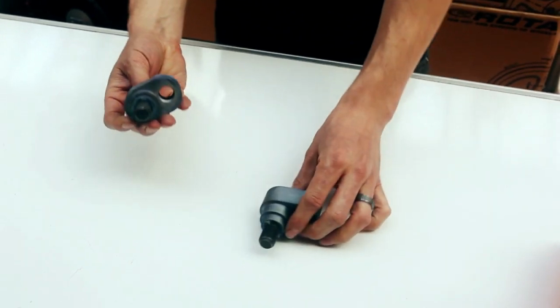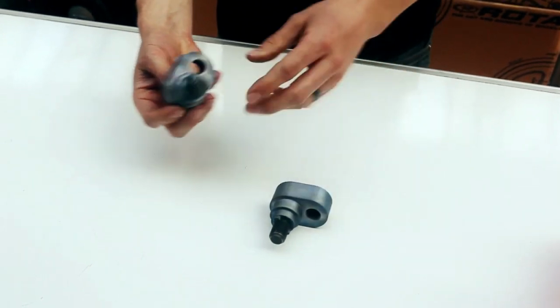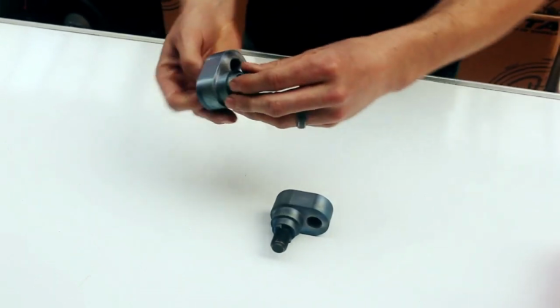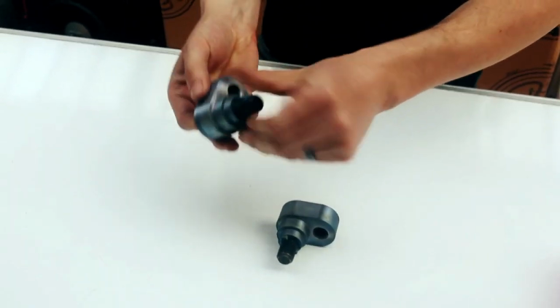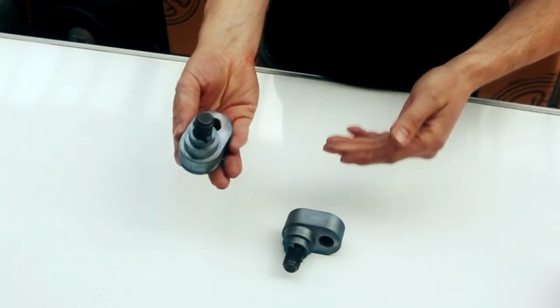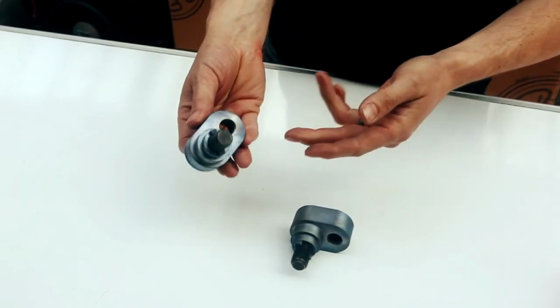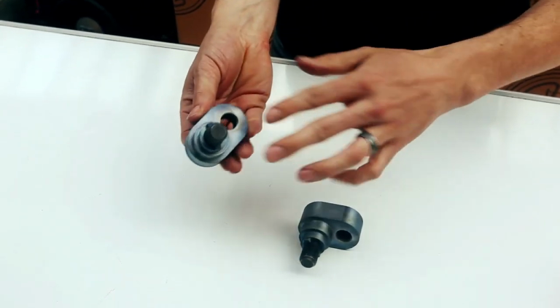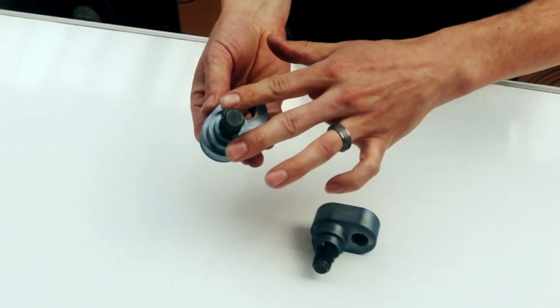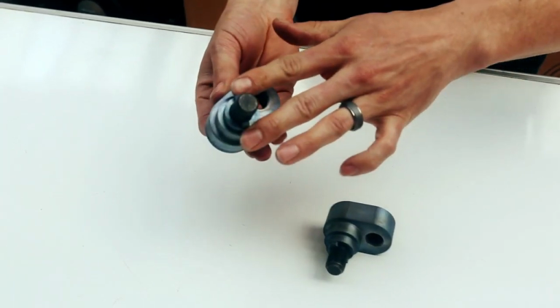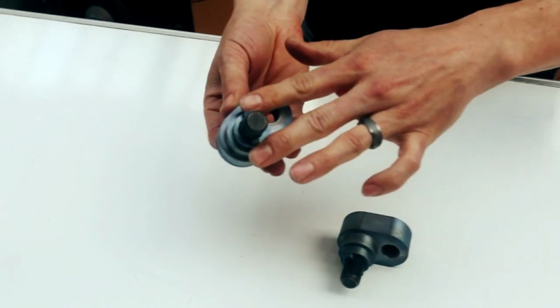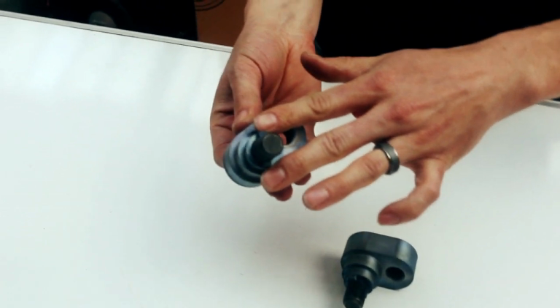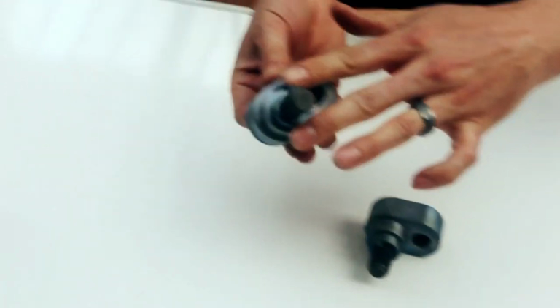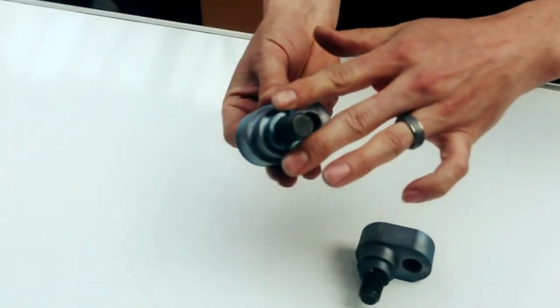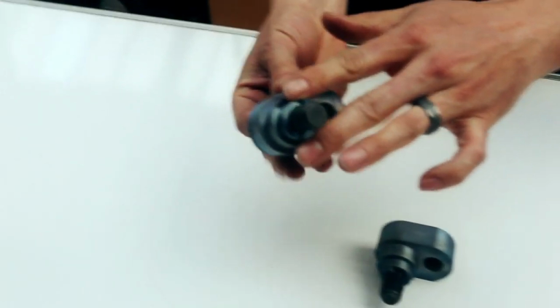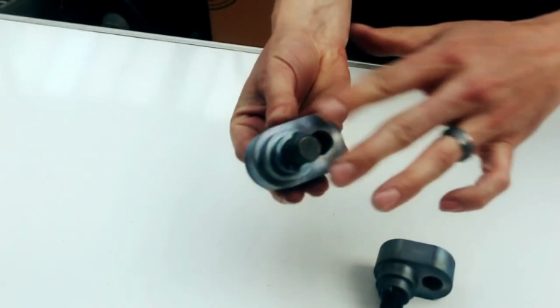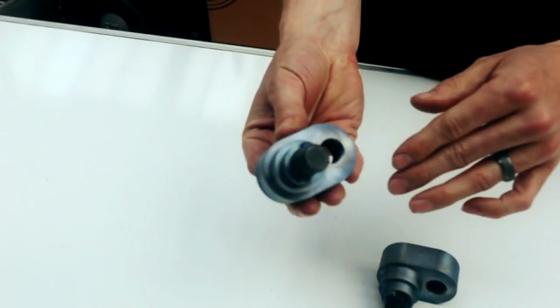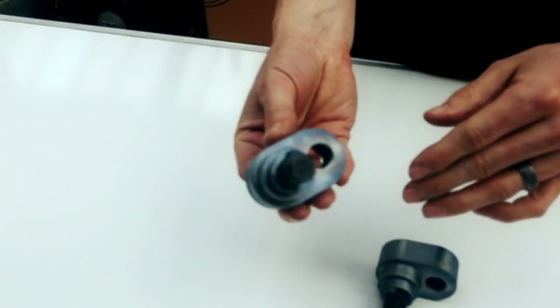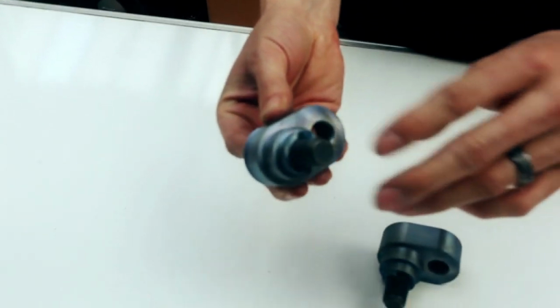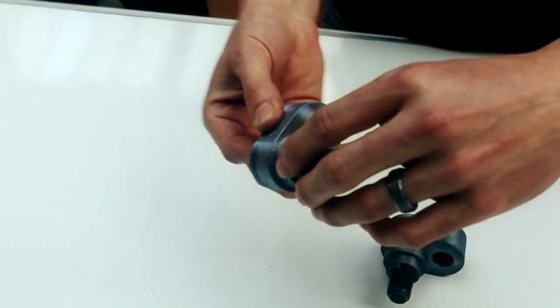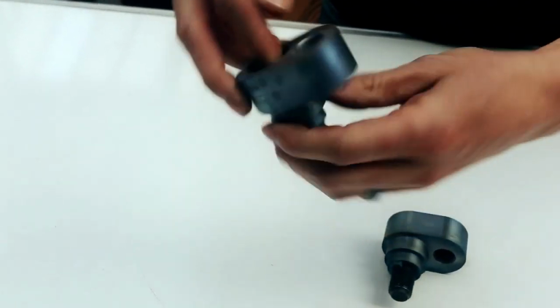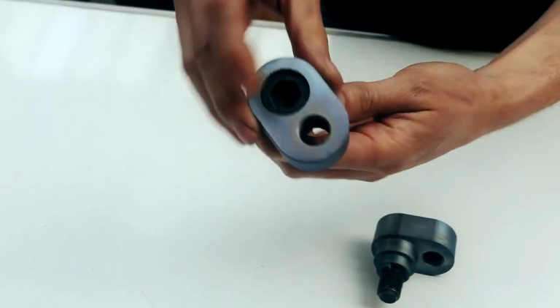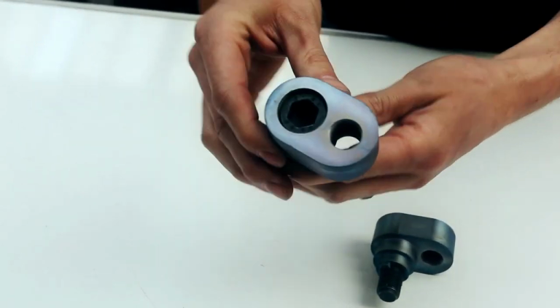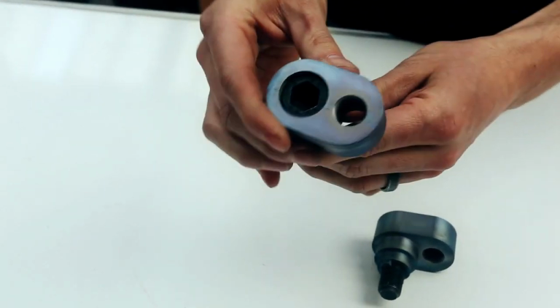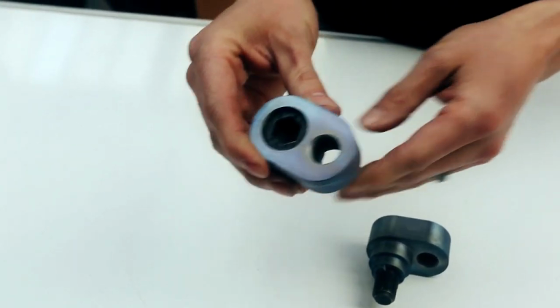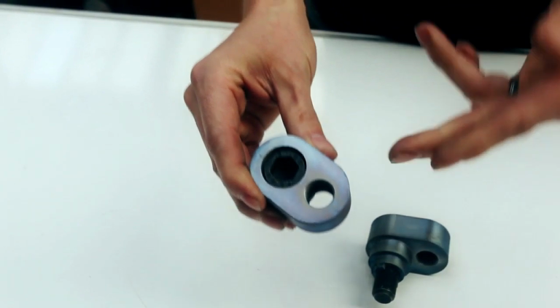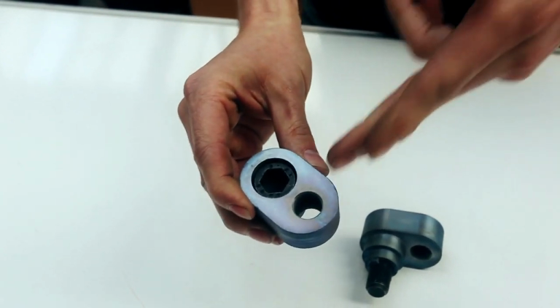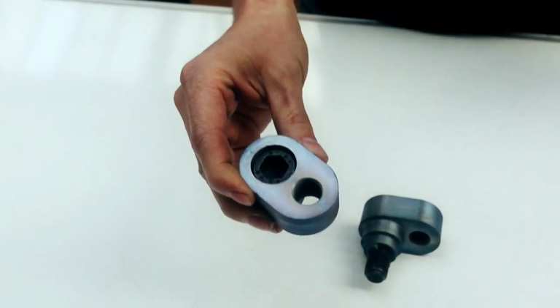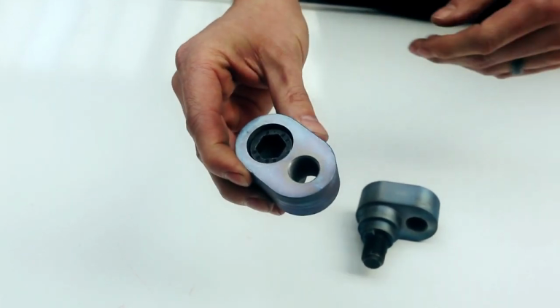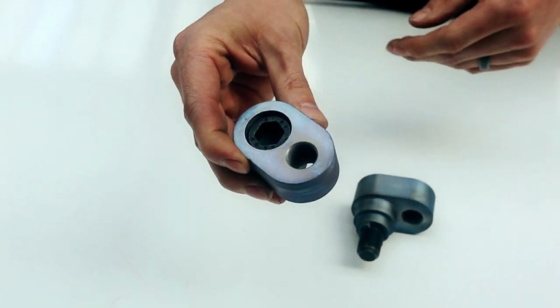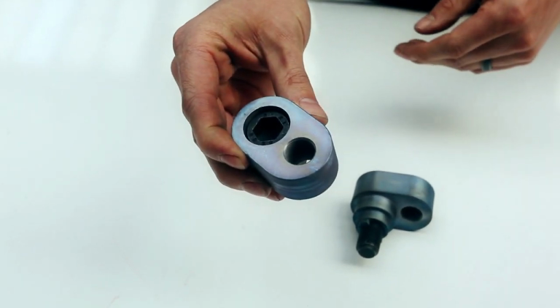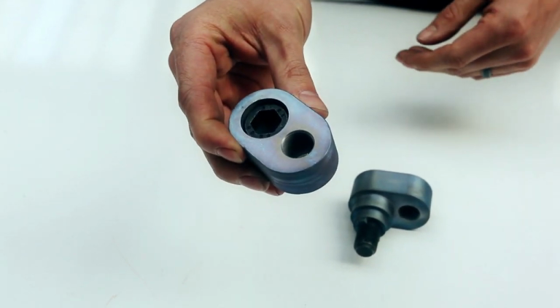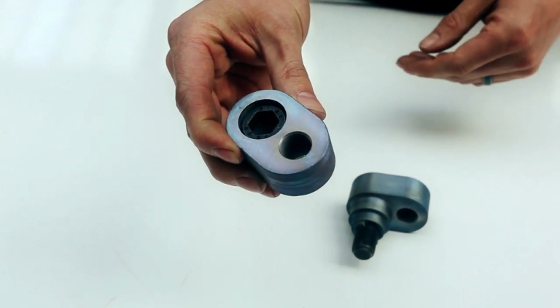You can see on the offset rack spacers, we've got a mounting point which fits into the steering rack where the standard tie rod would, and it then repositions the mounting point for the tie rod 25mm further forward.